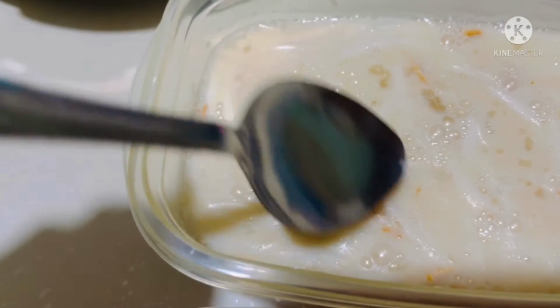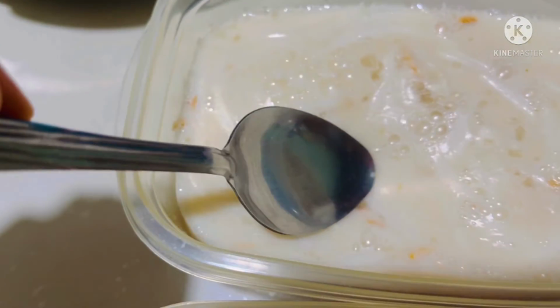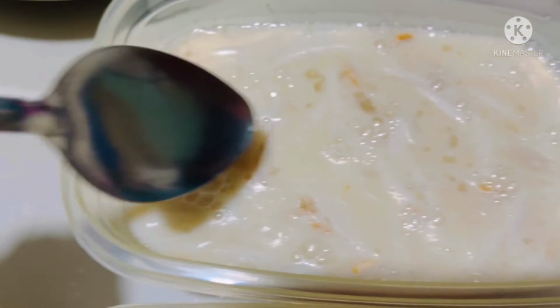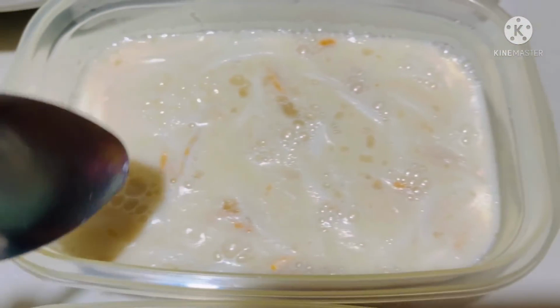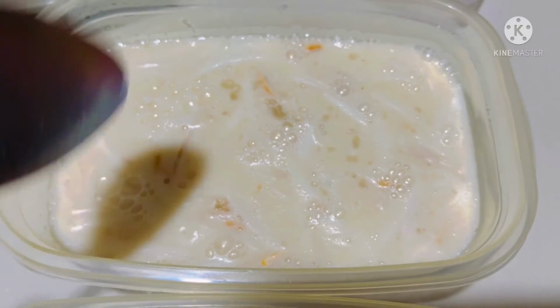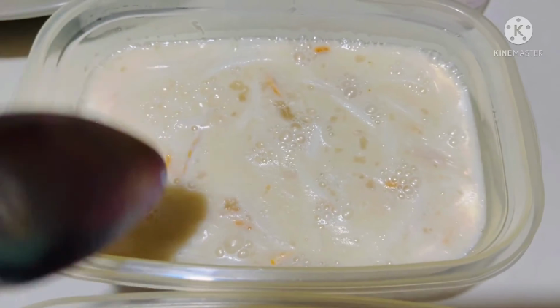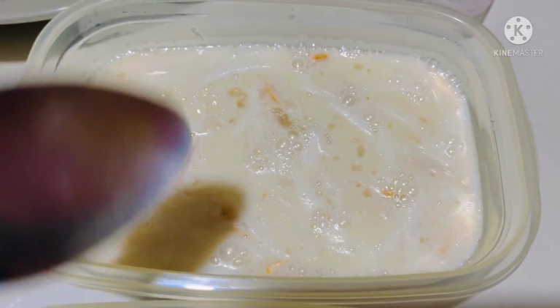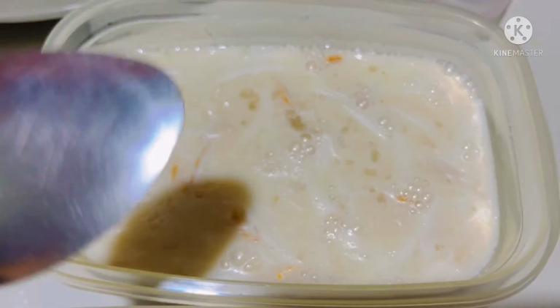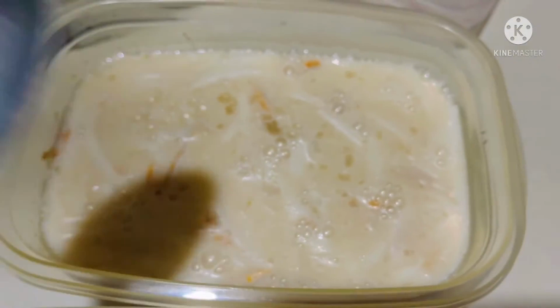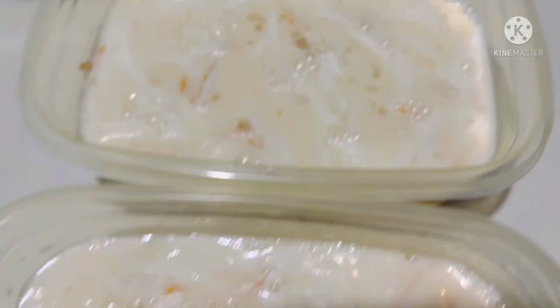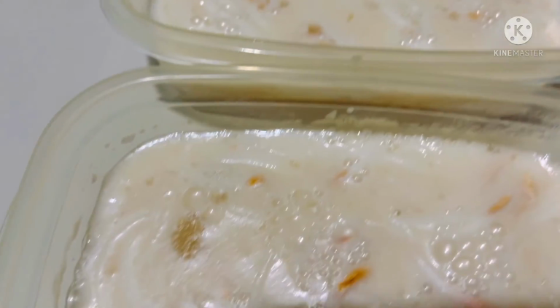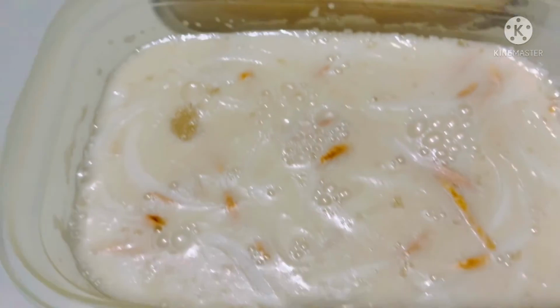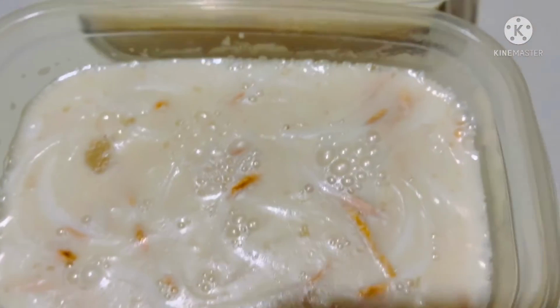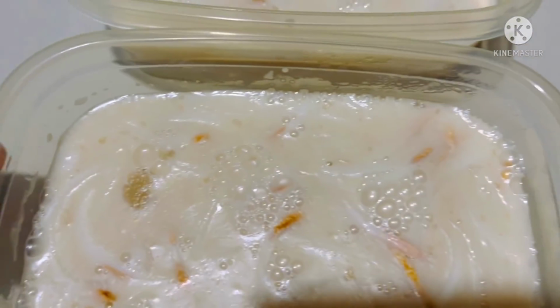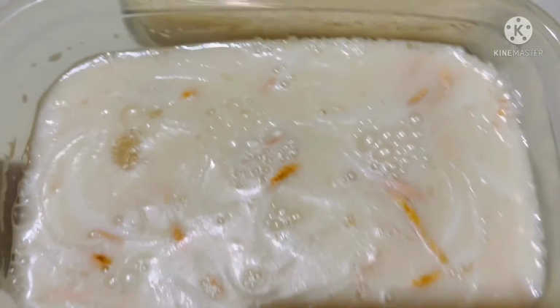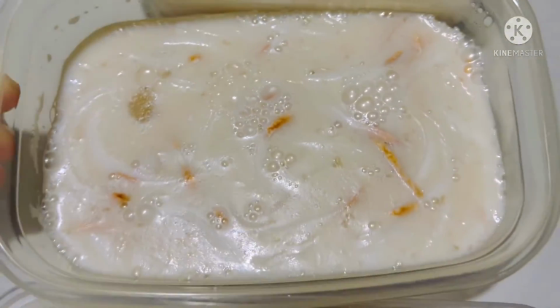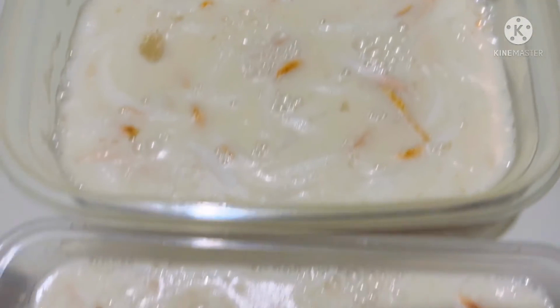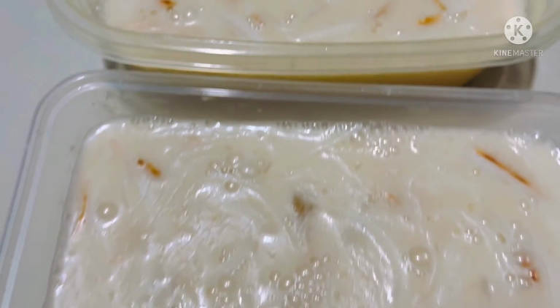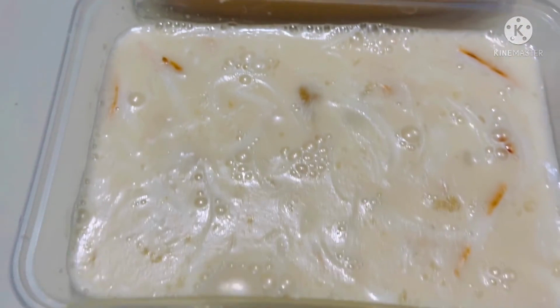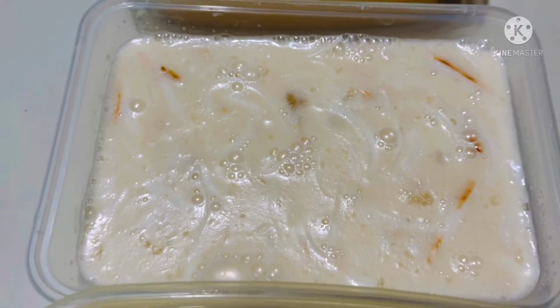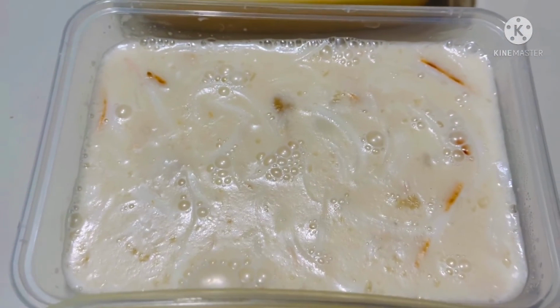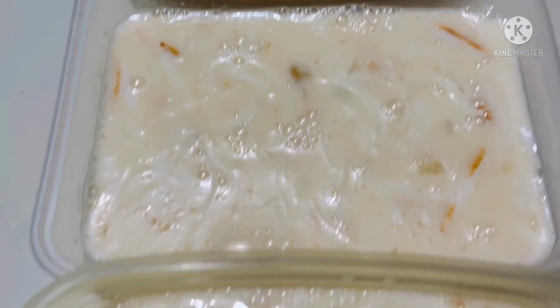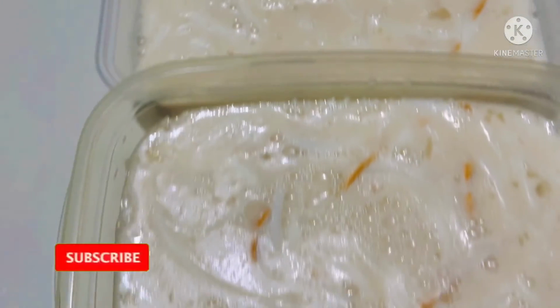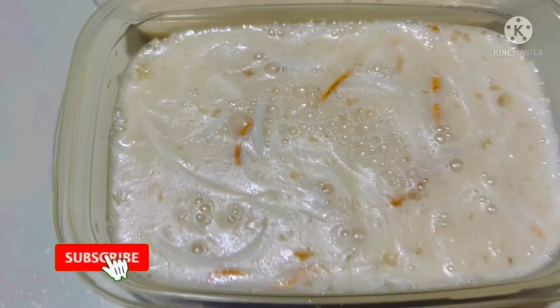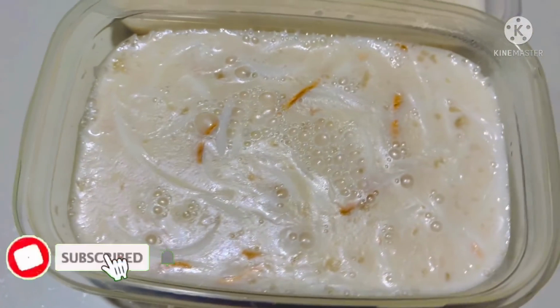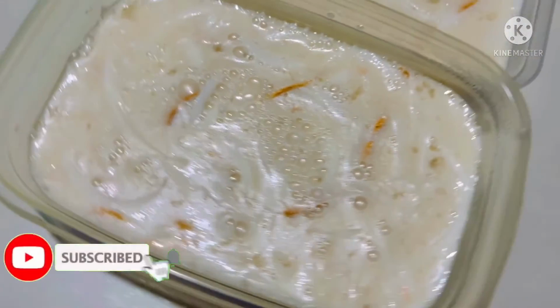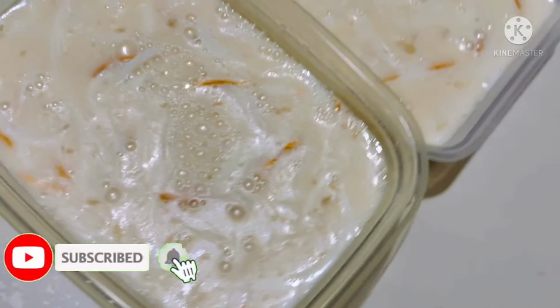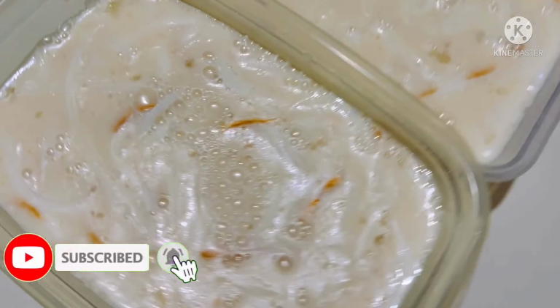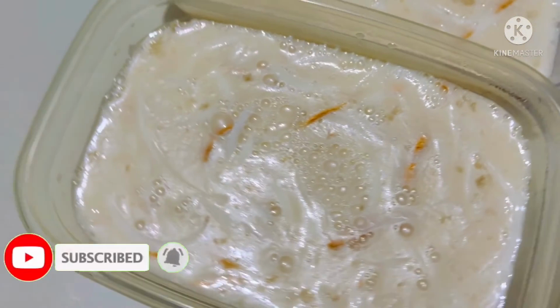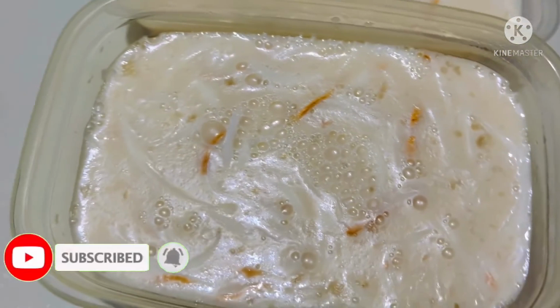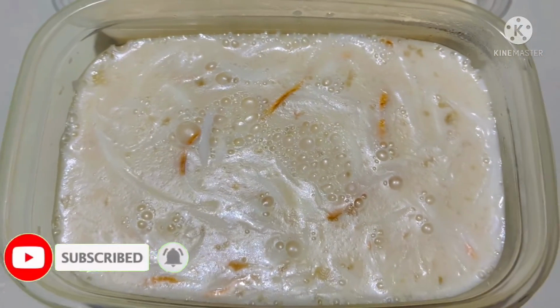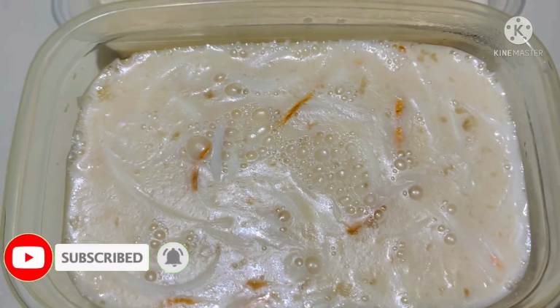So tomorrow it's ready to enjoy — a flavored coconut gelatin dessert. Yeah, that's it everyone, thank you for watching!